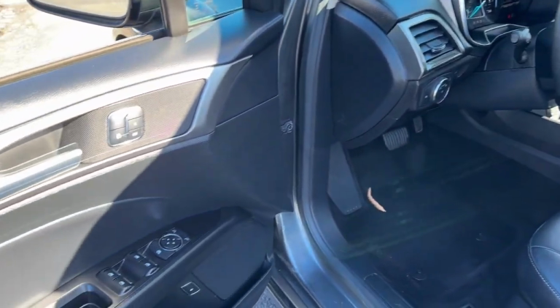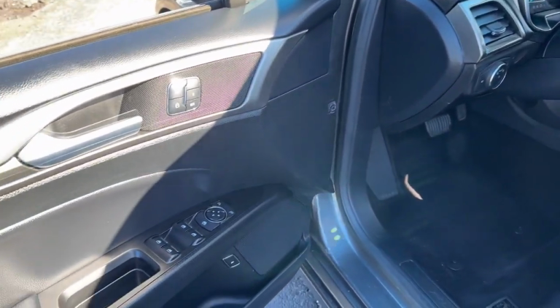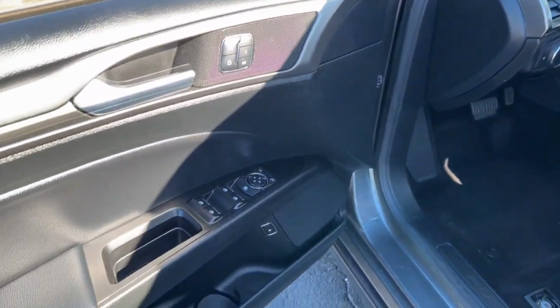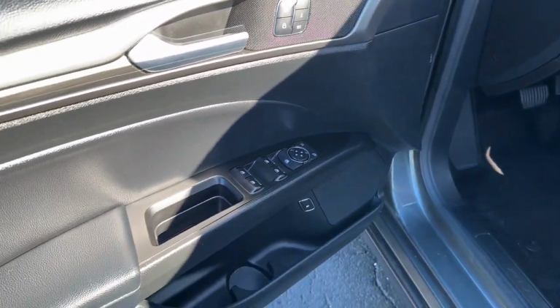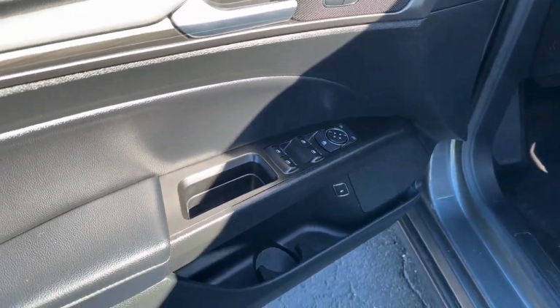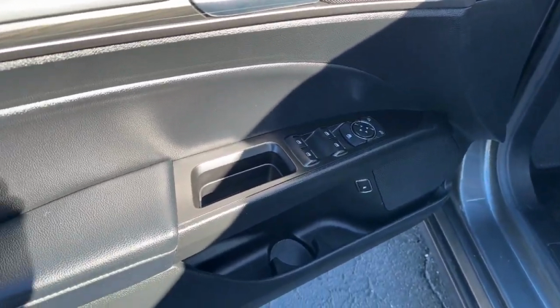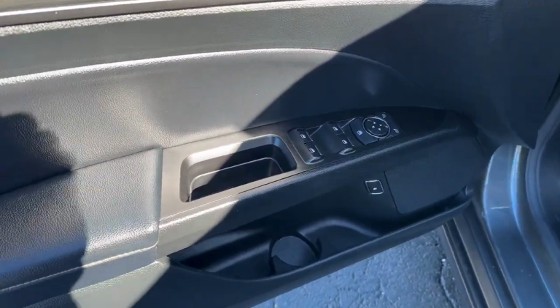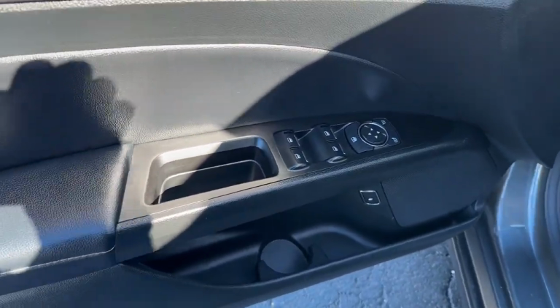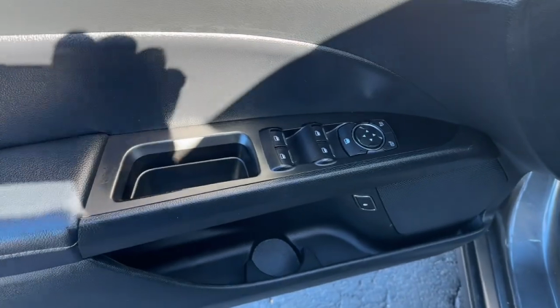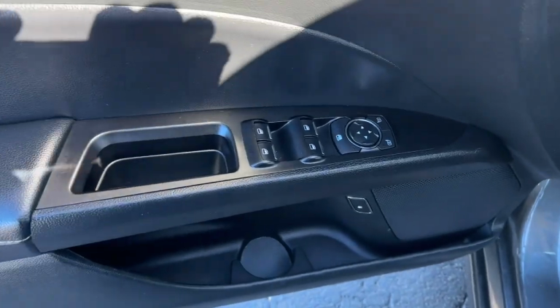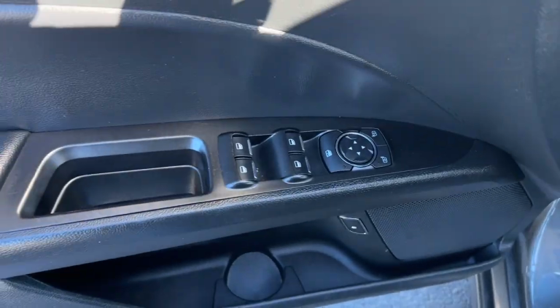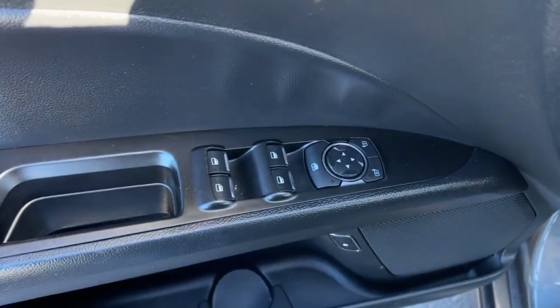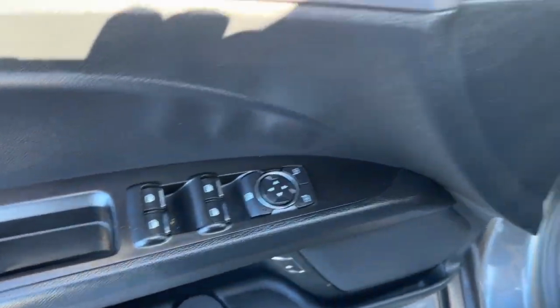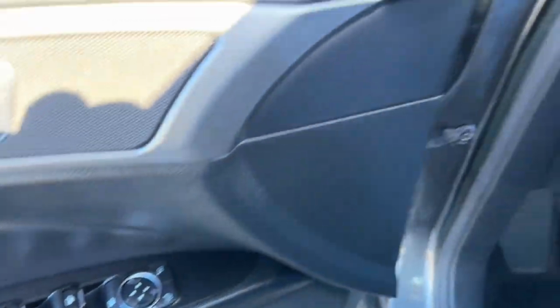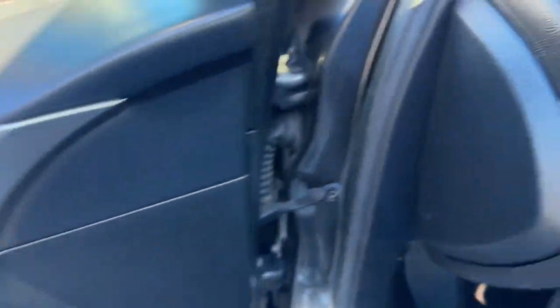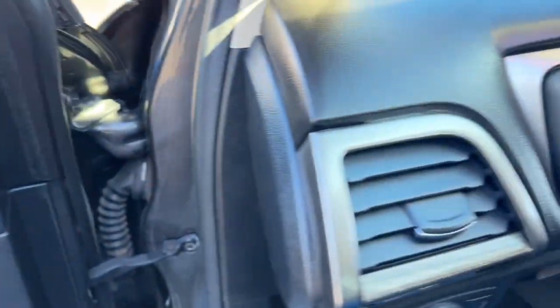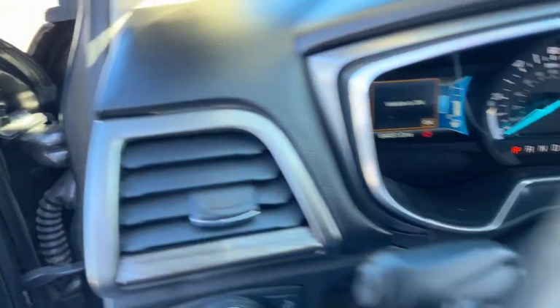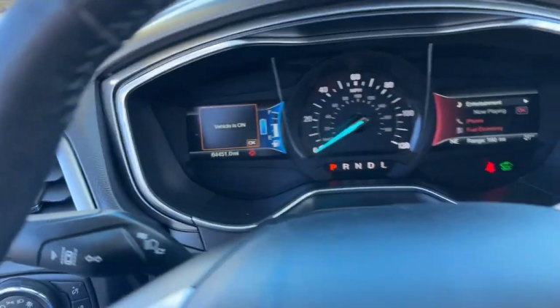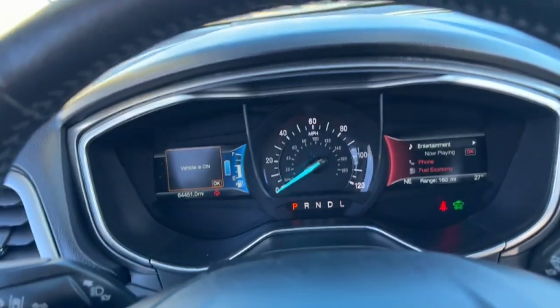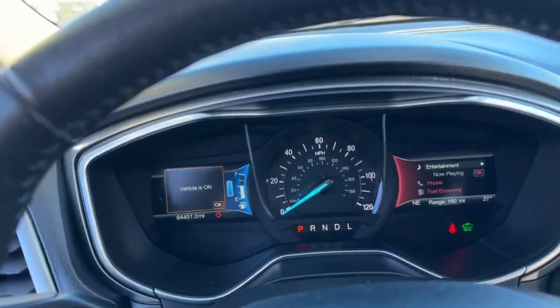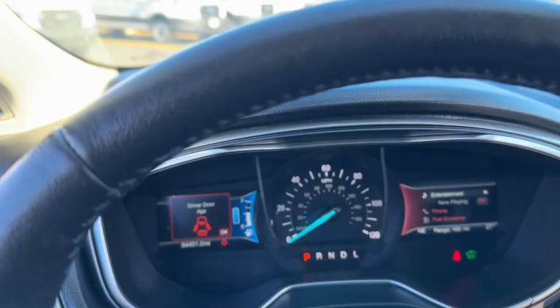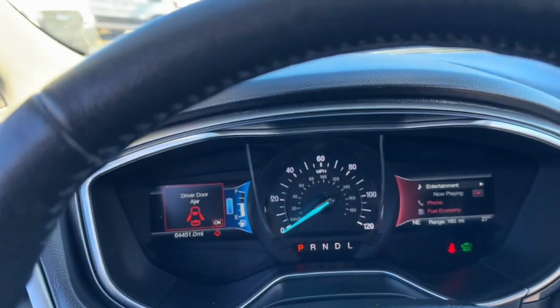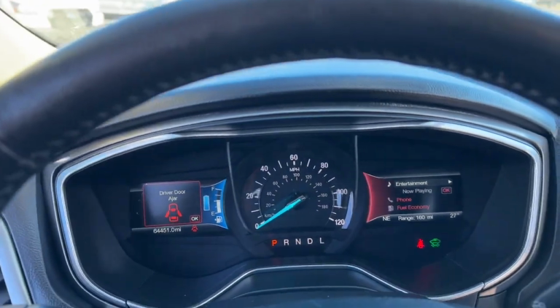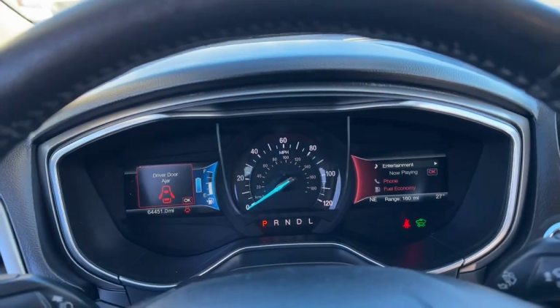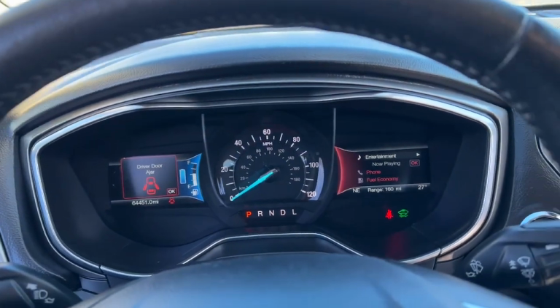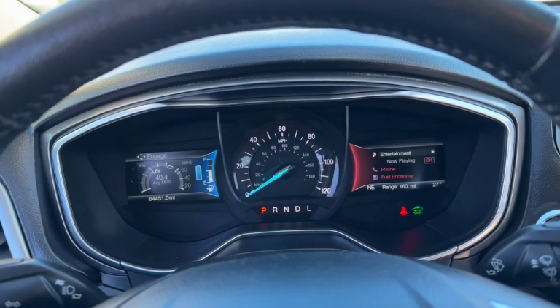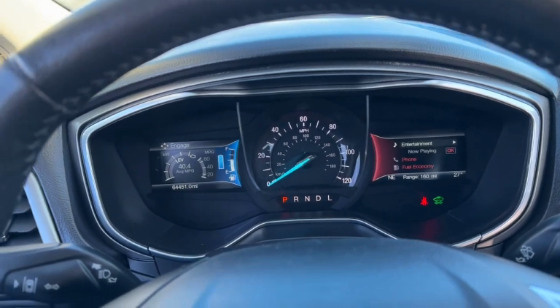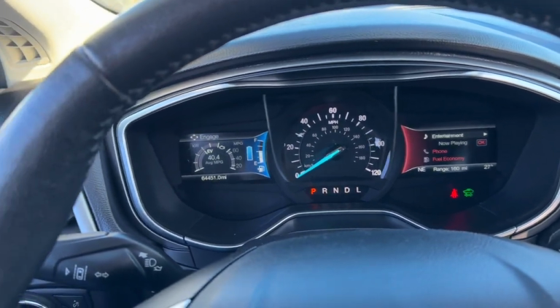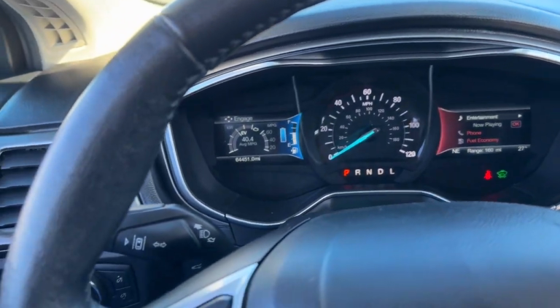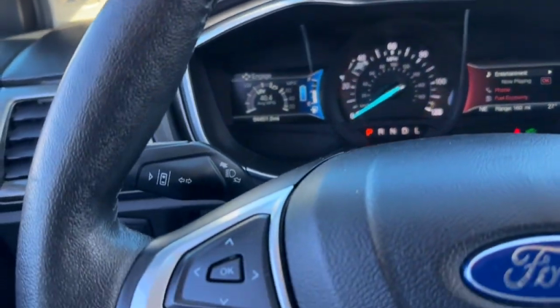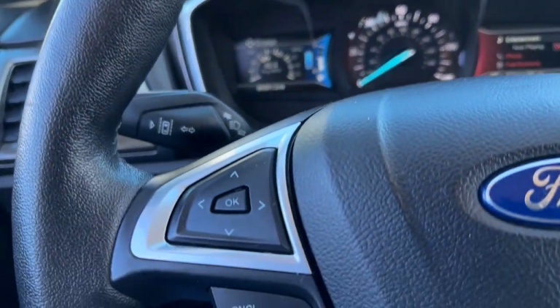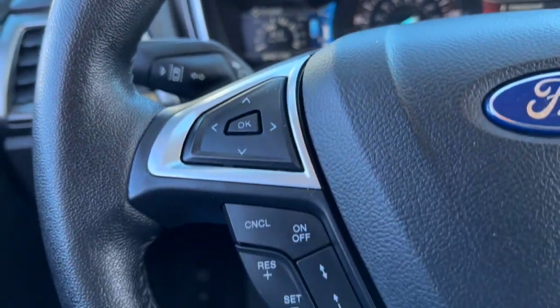These are just some of the great options this vehicle comes with: fog lamps, remote engine start, leather-wrapped steering wheel, and auto-dimming rear view mirror.